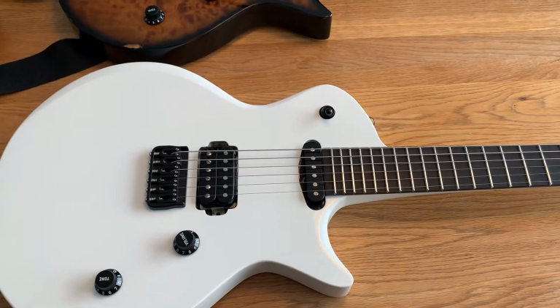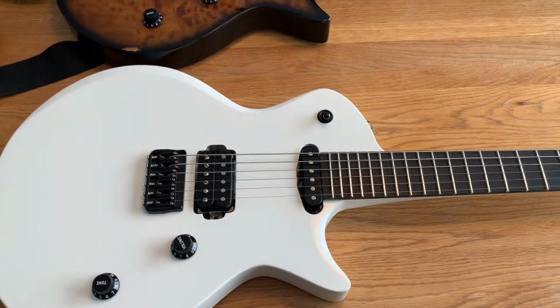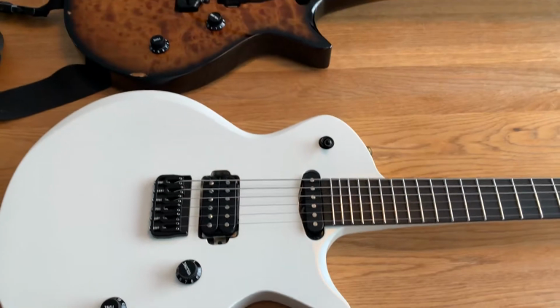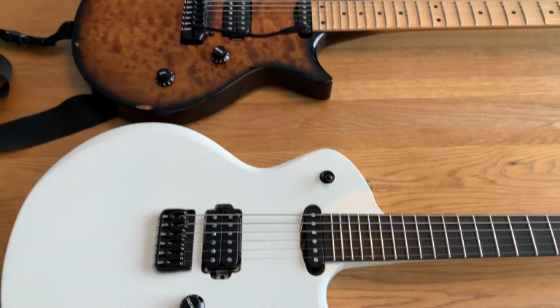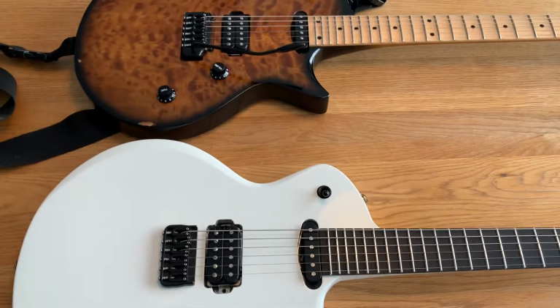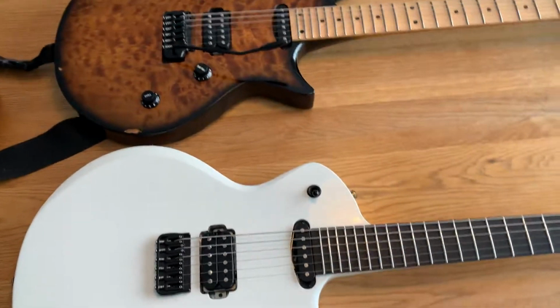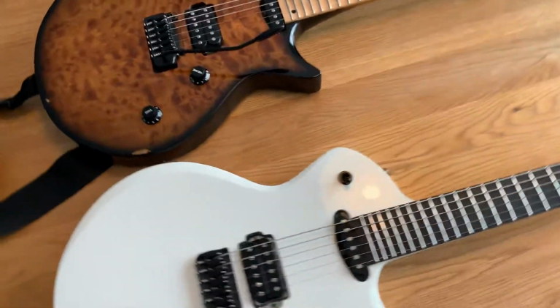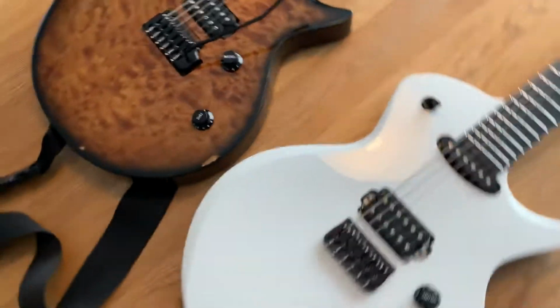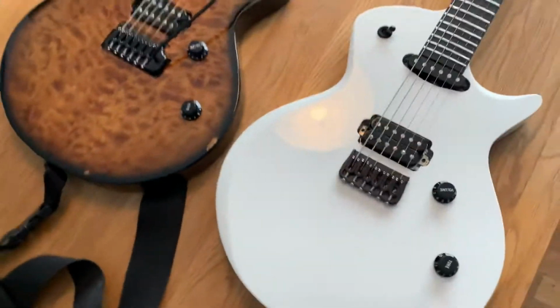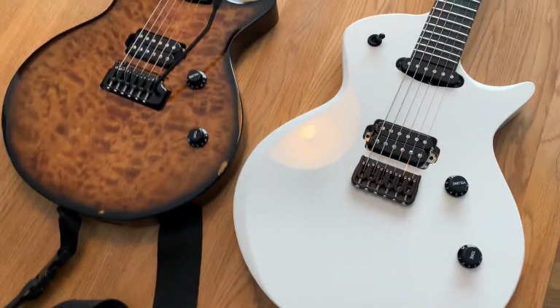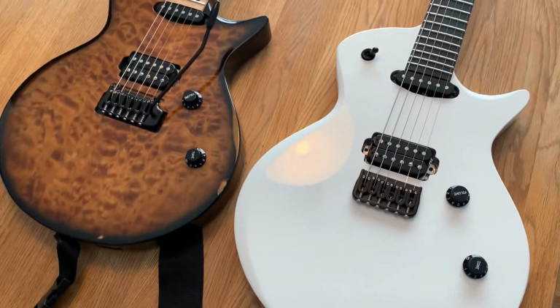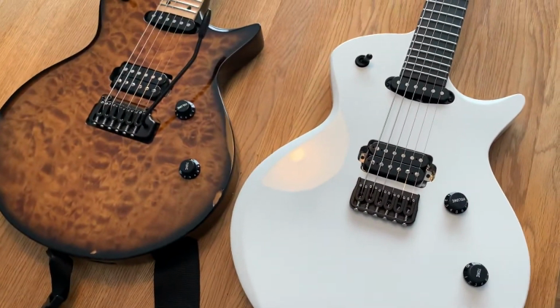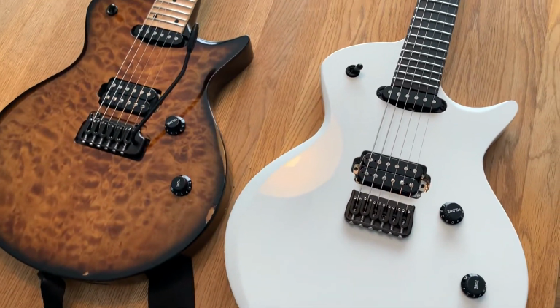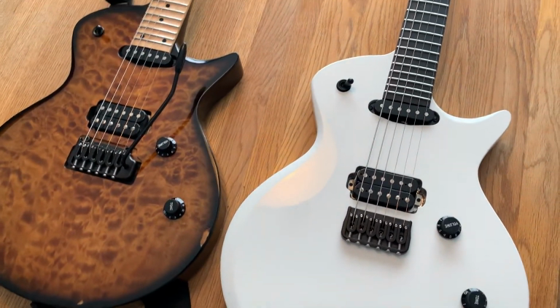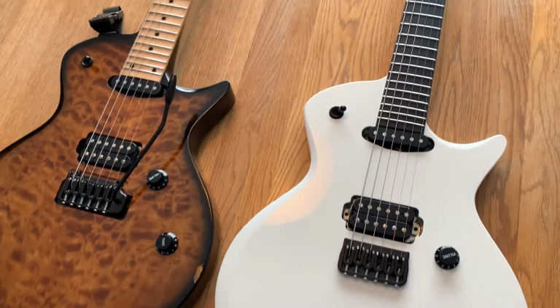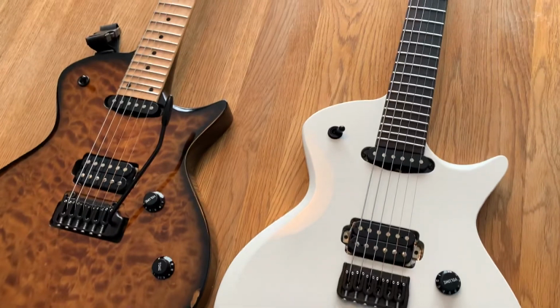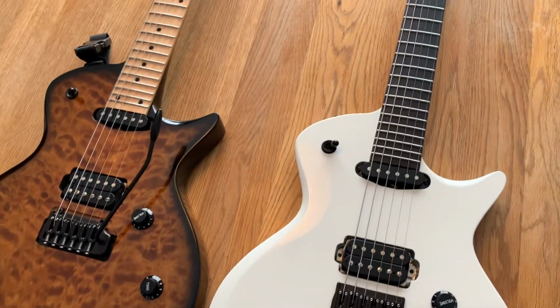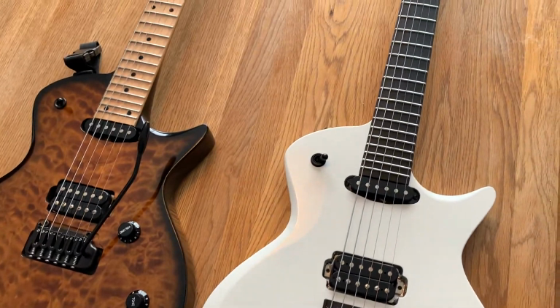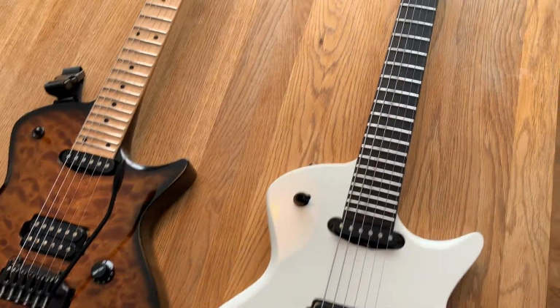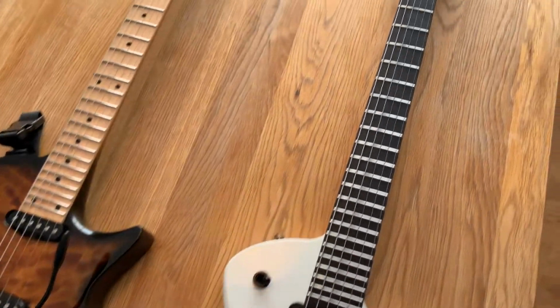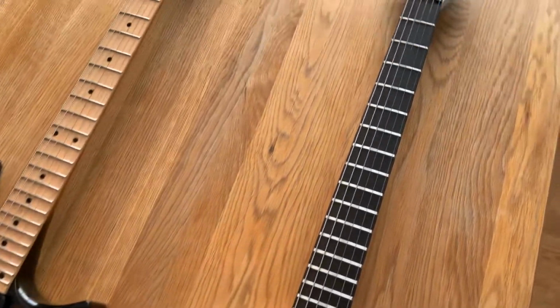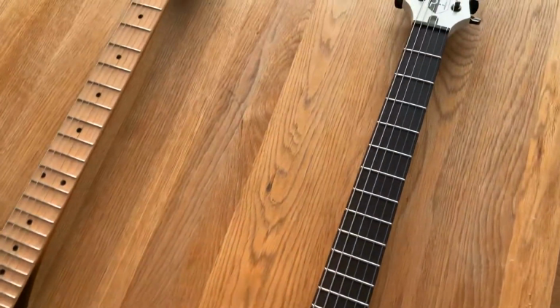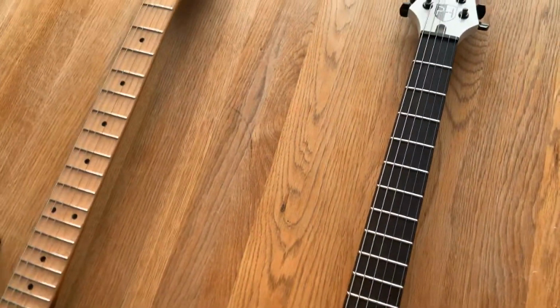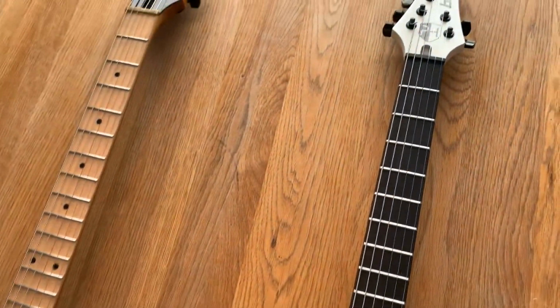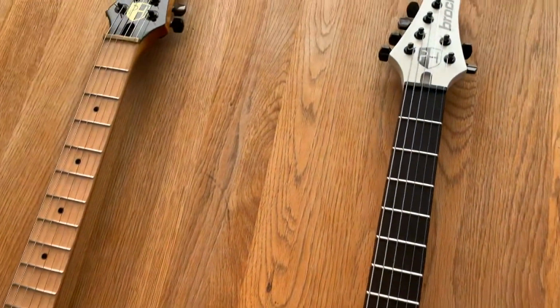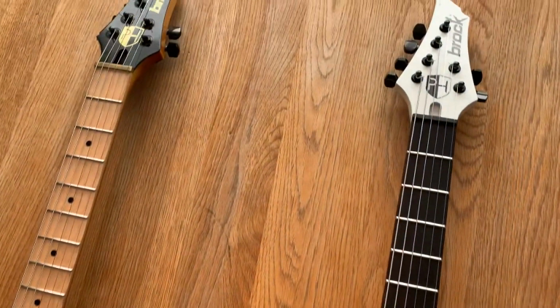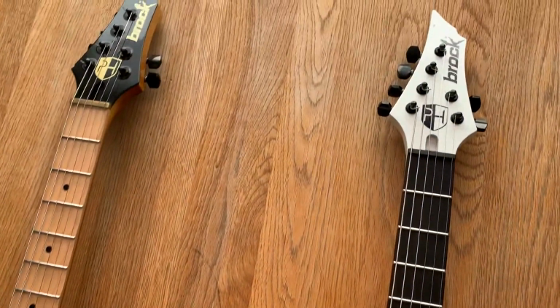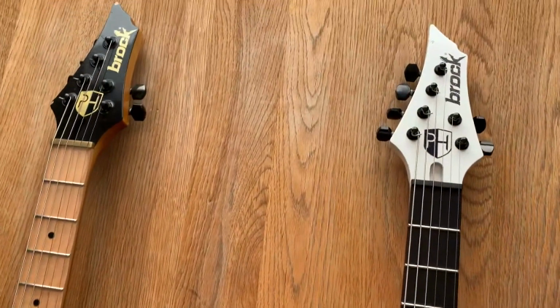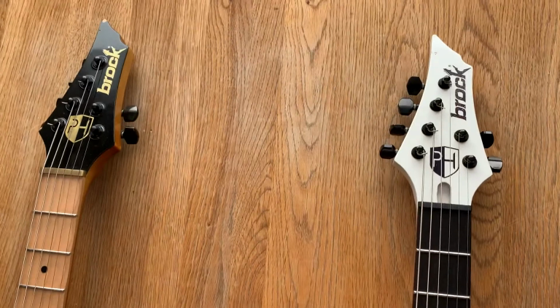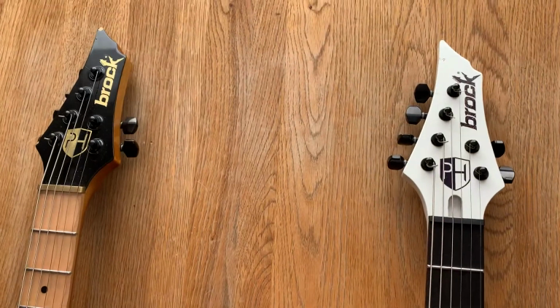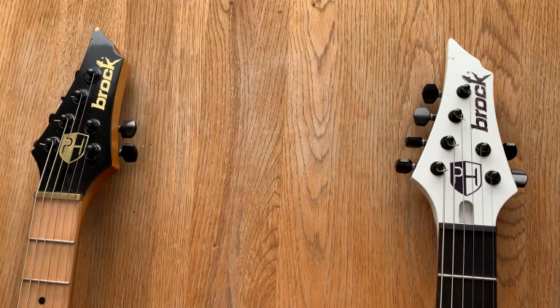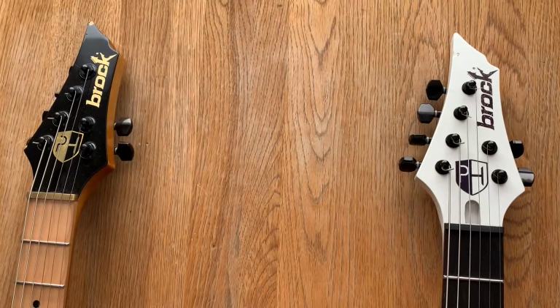So that's pretty much it. Both are of course handmade by Brock George at Brock Guitars. They are just amazing guitars.